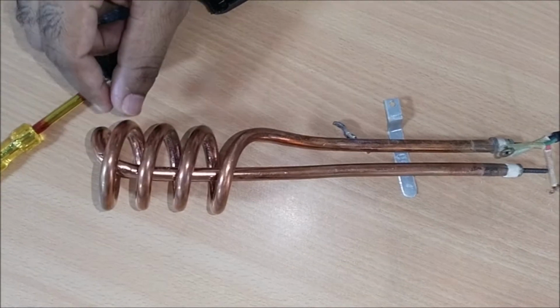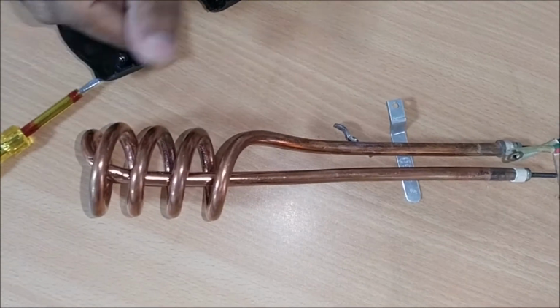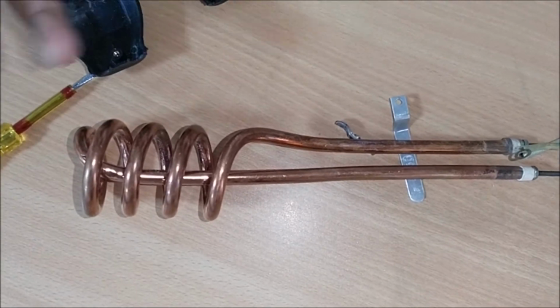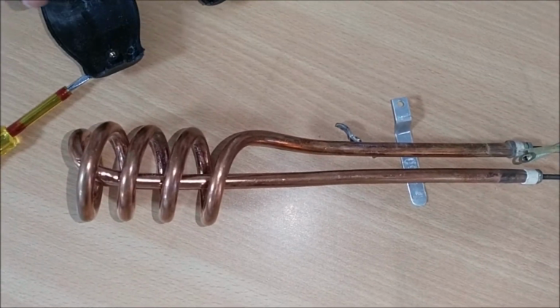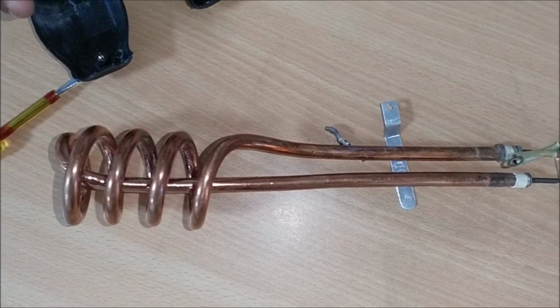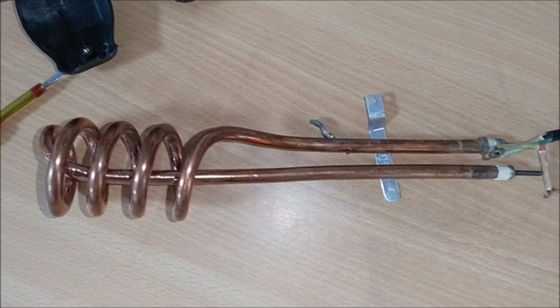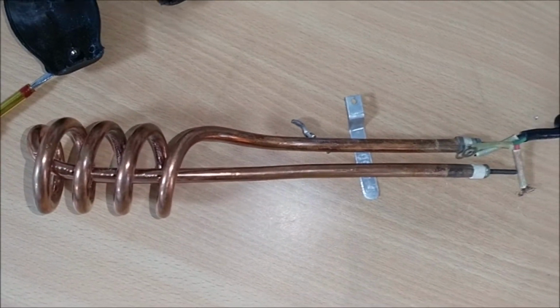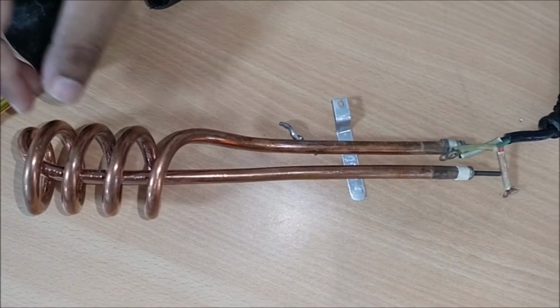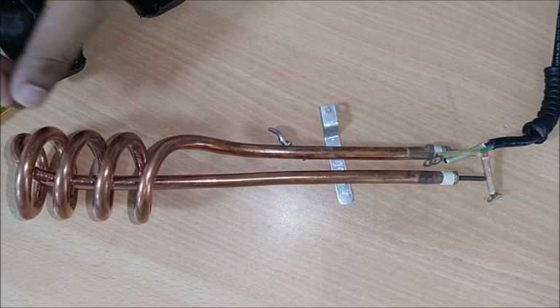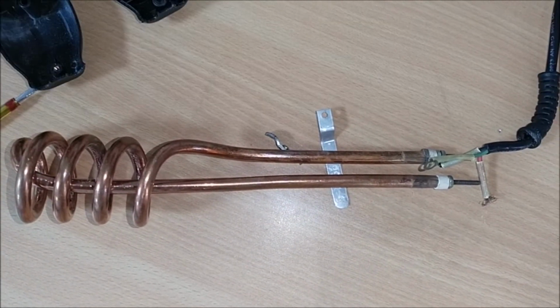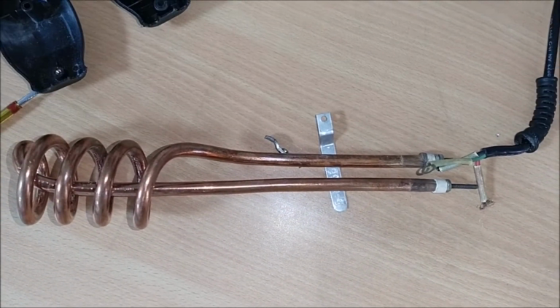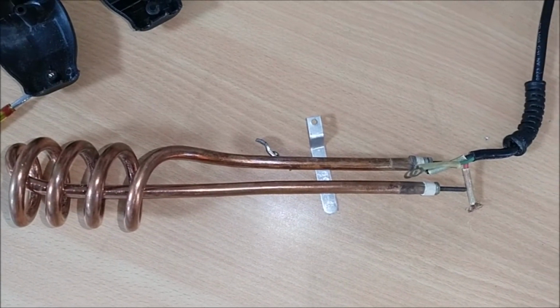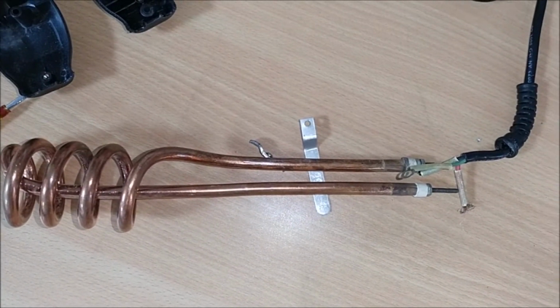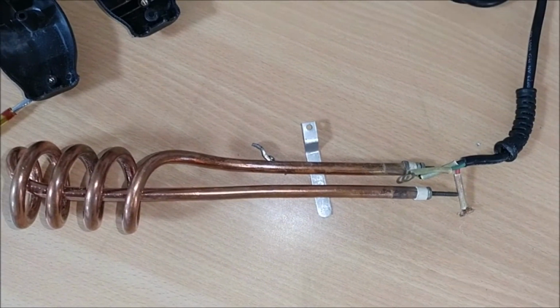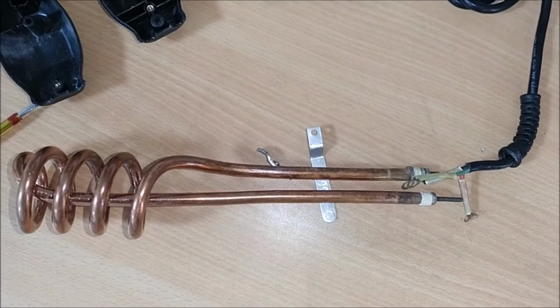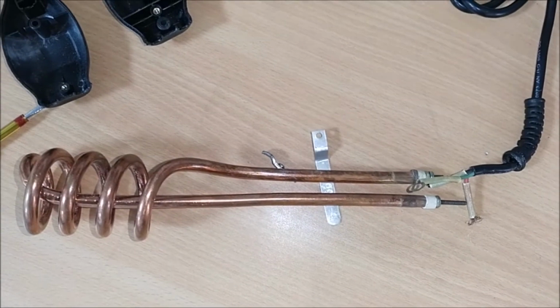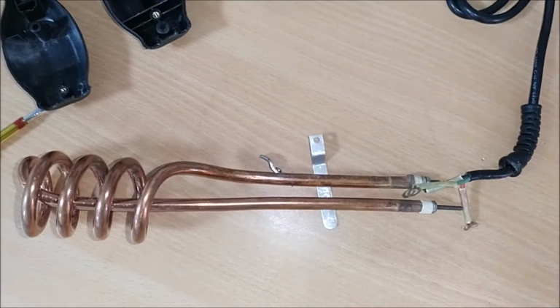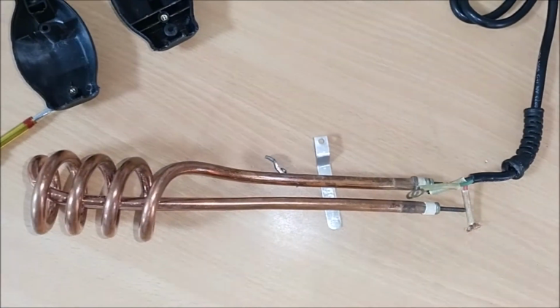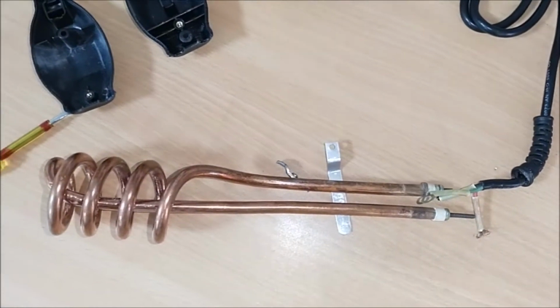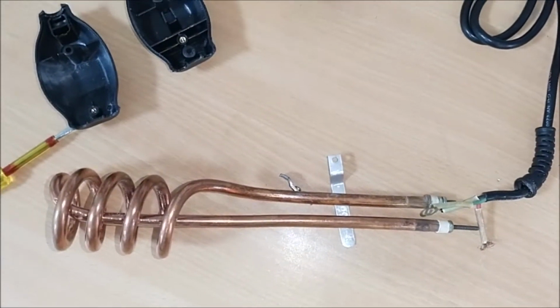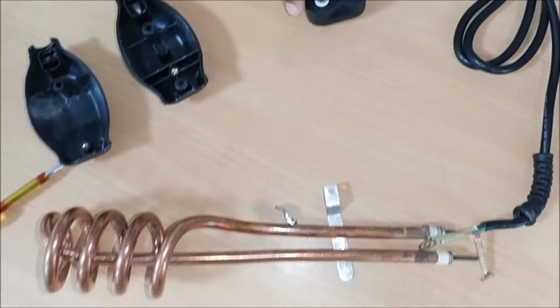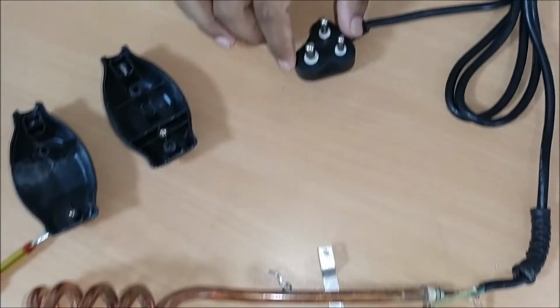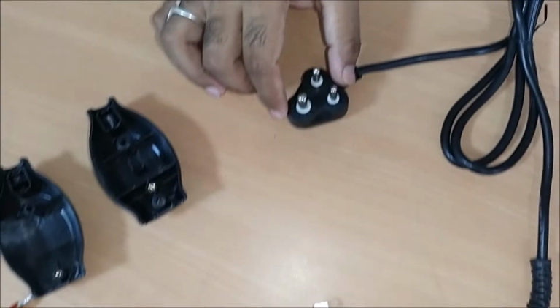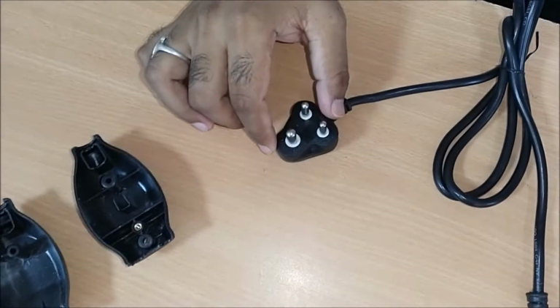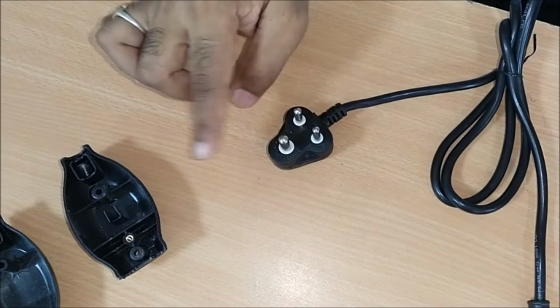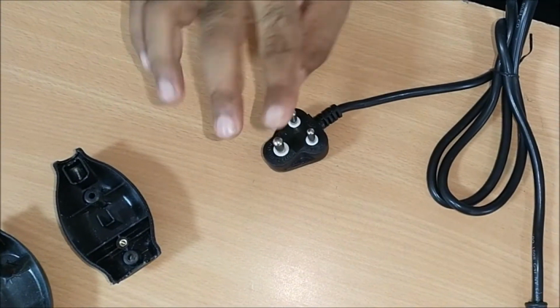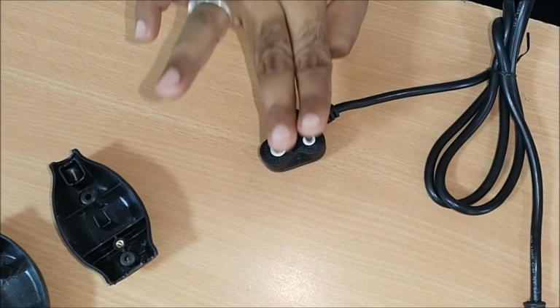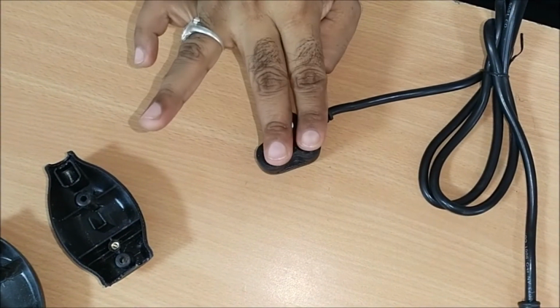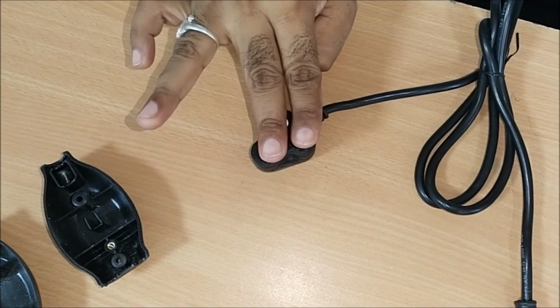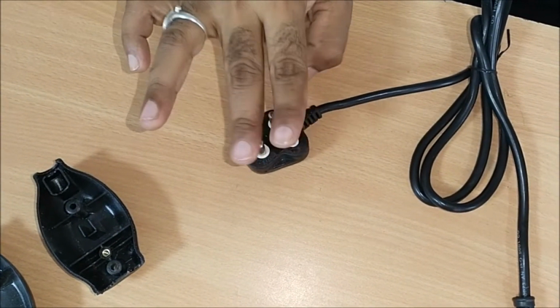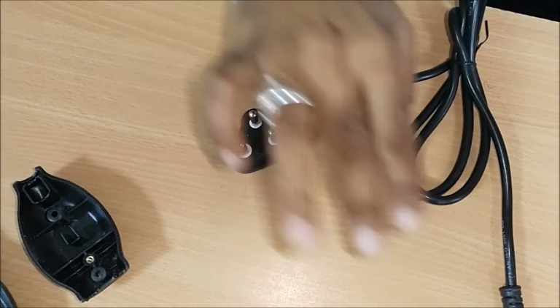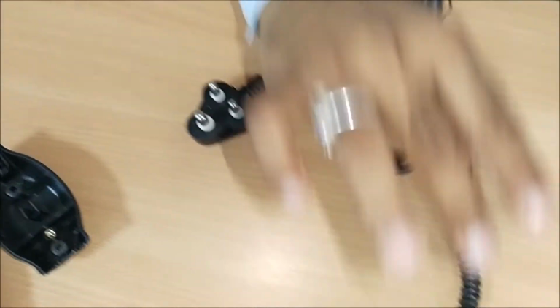You will see the other parts of the Immersion Water Heater. The second part of the Immersion Water Heater is 3 wires.